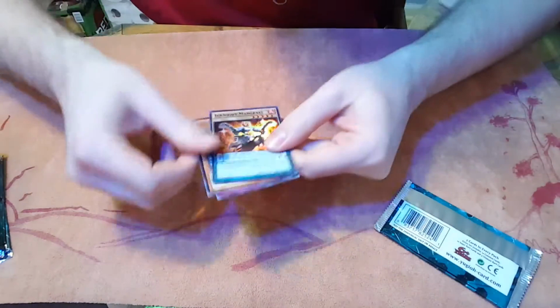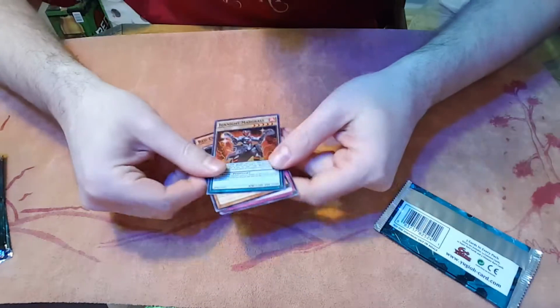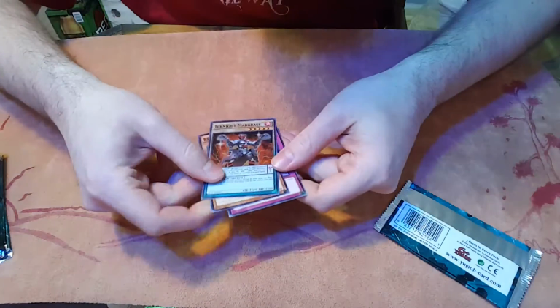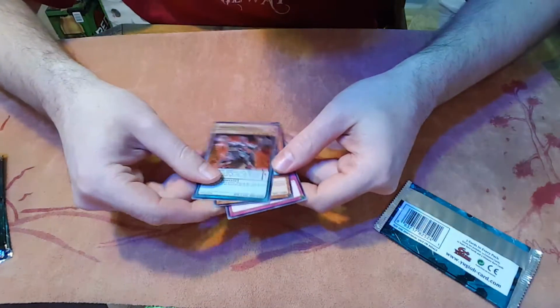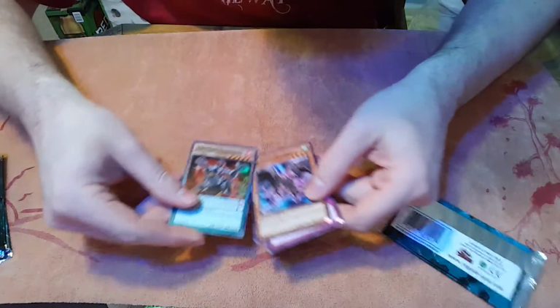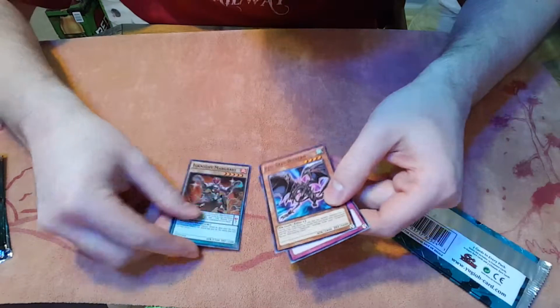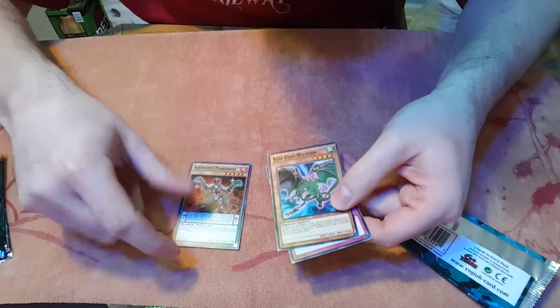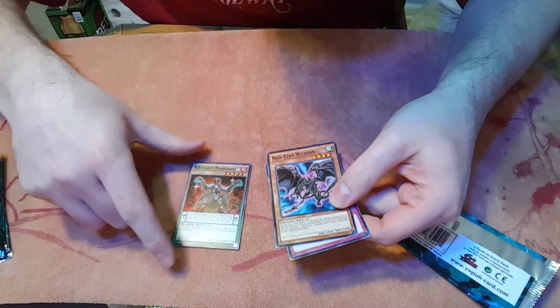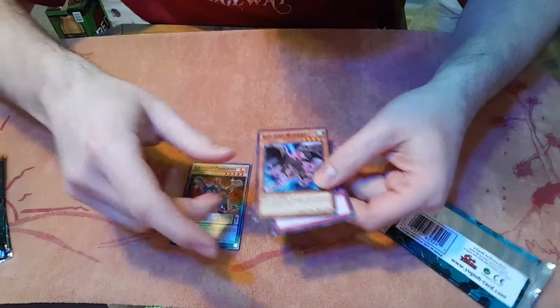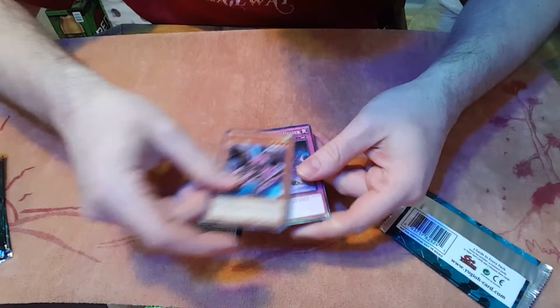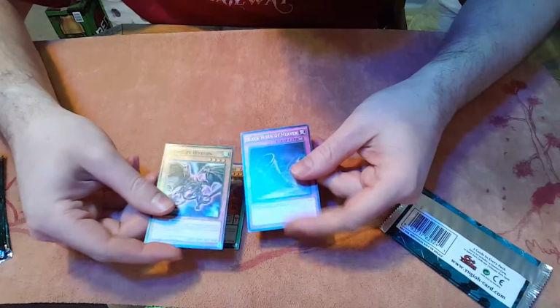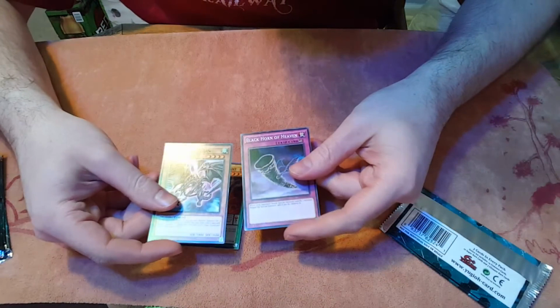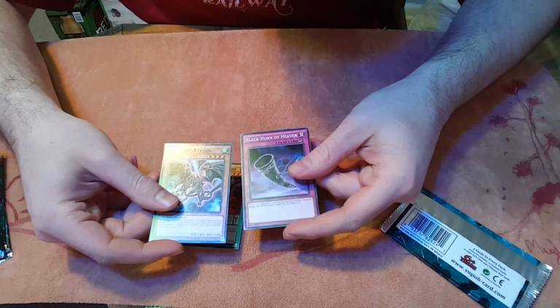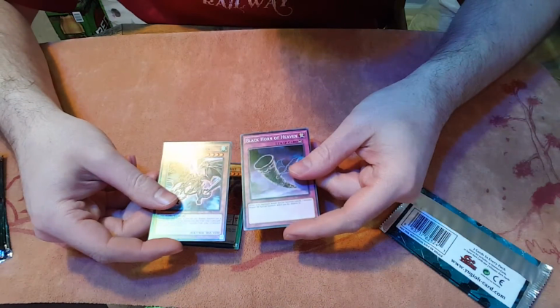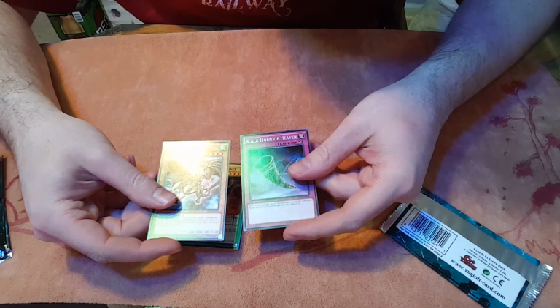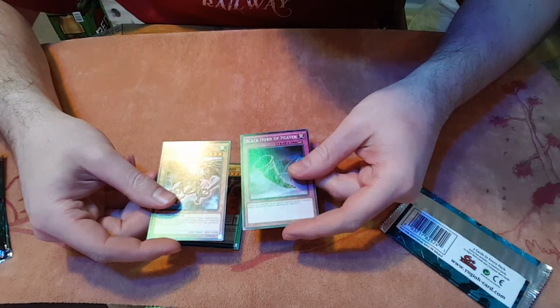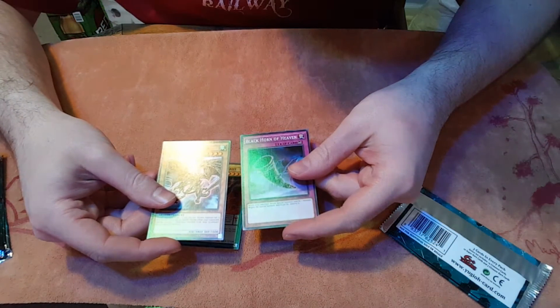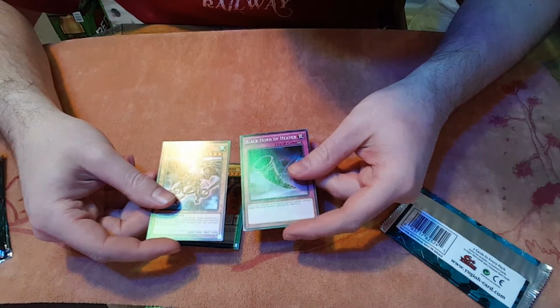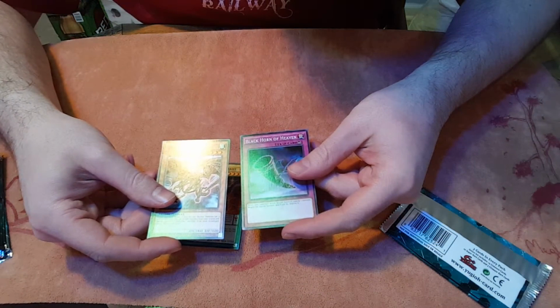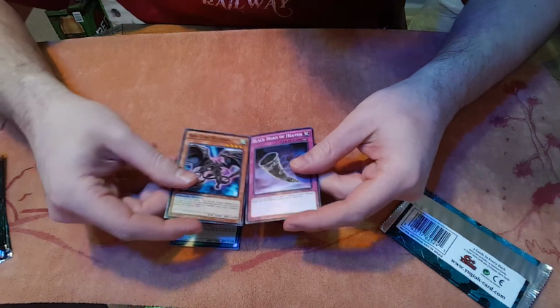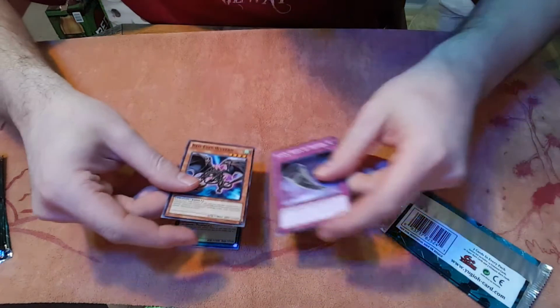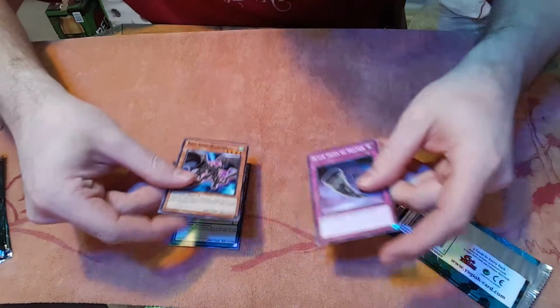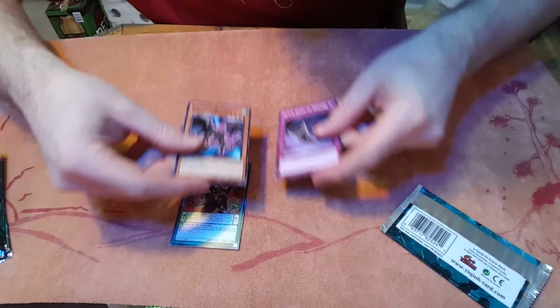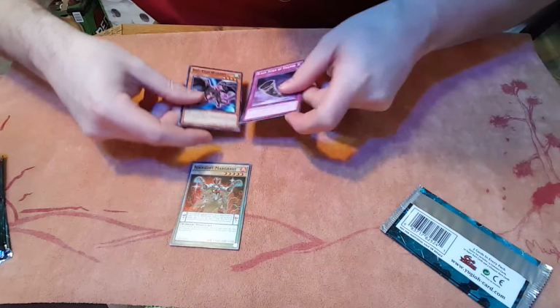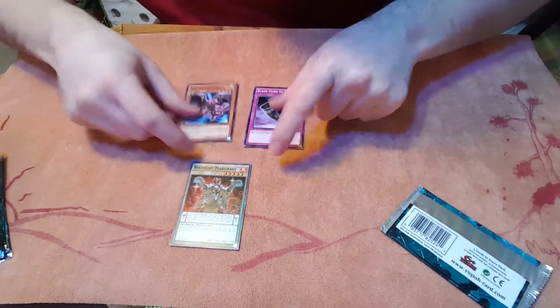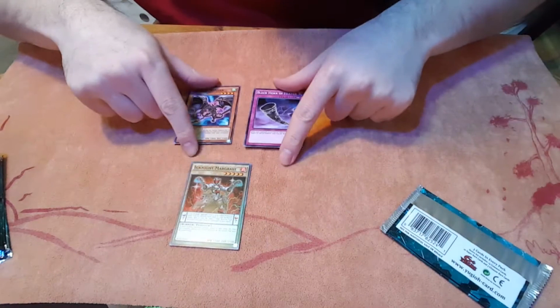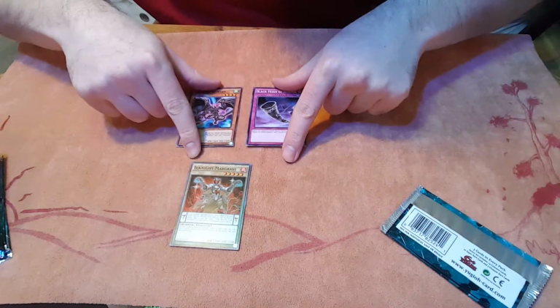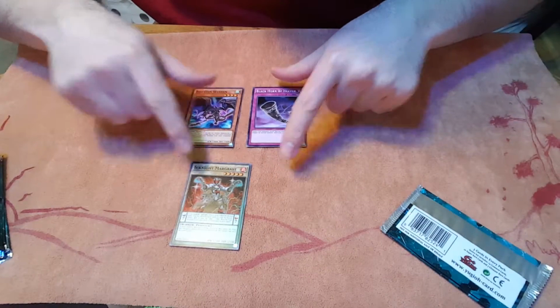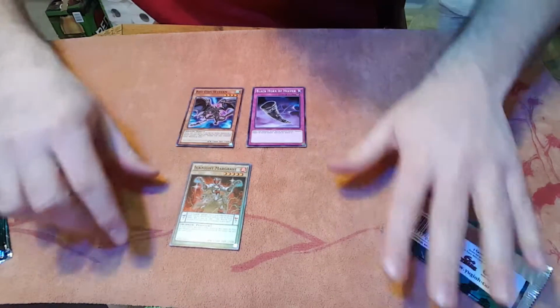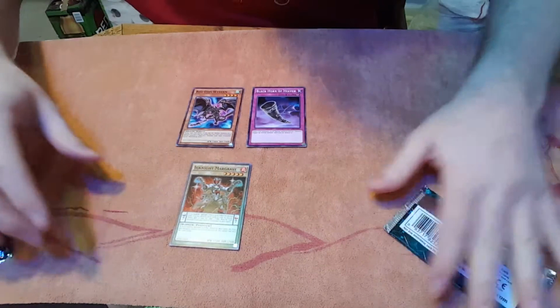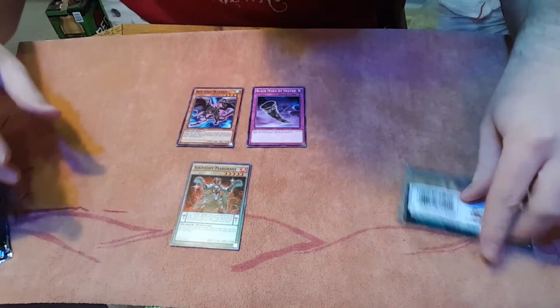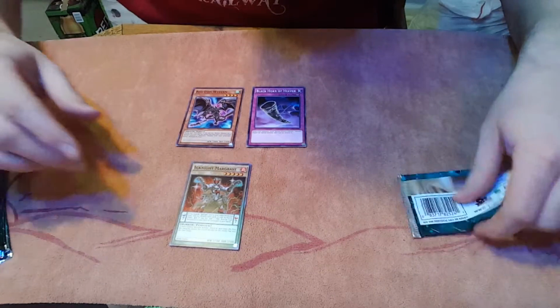I believe this one here on the bottom feels like it's lucky, so hopefully it has something good in it. Opening the first pack, we got an Ignite something, a Red-Eyes Weaverun, and a Black Horn of Heaven.